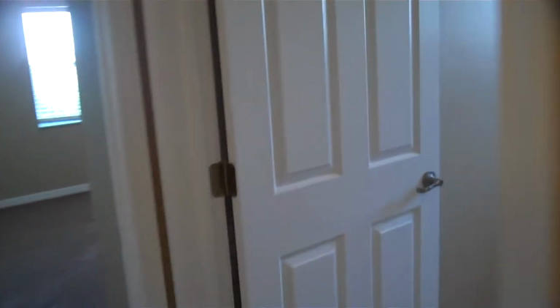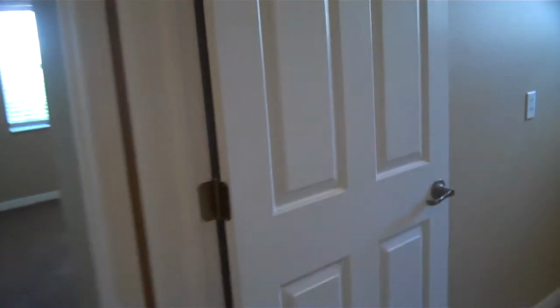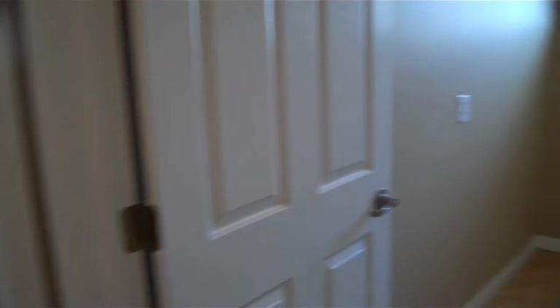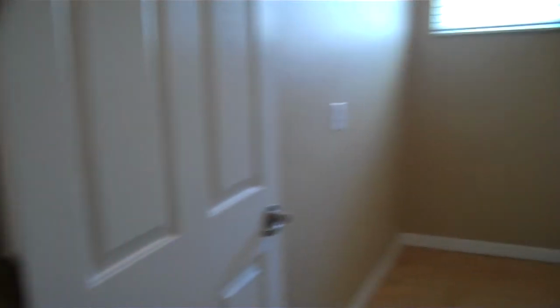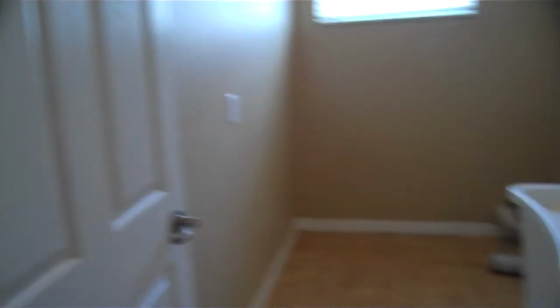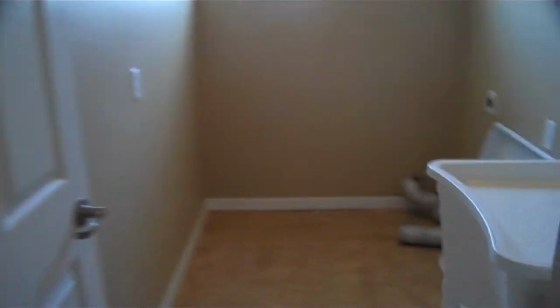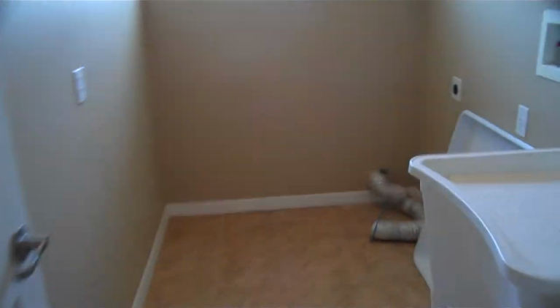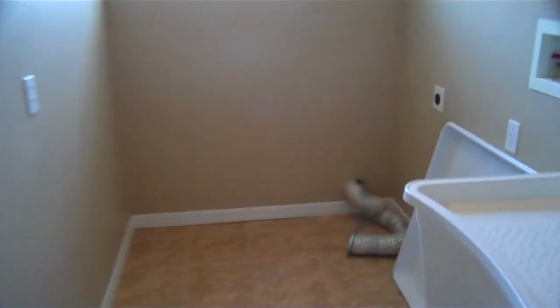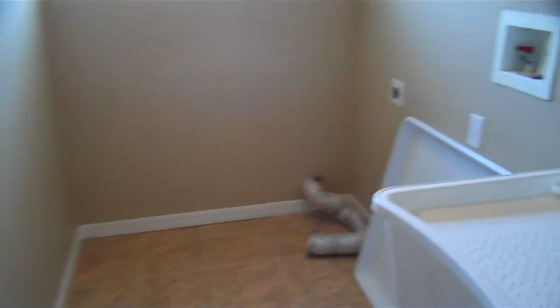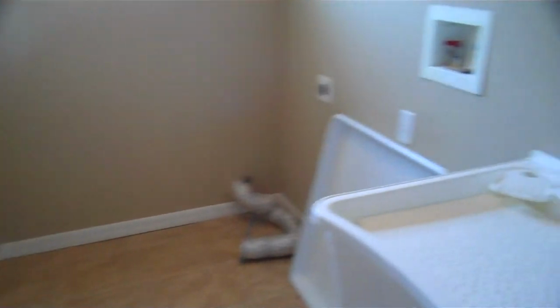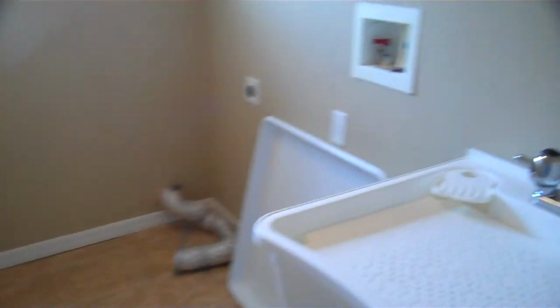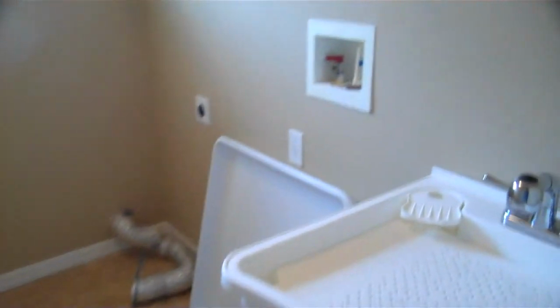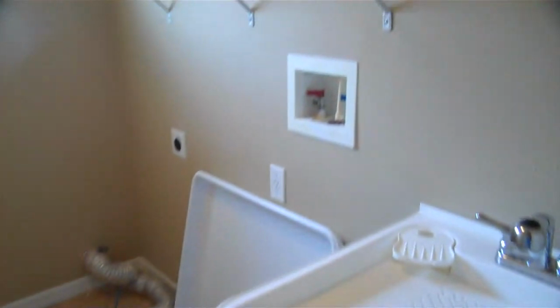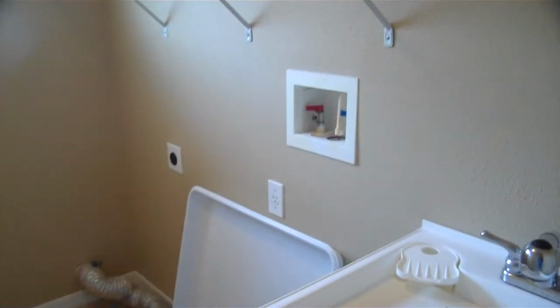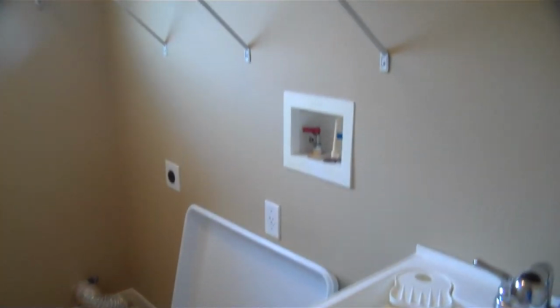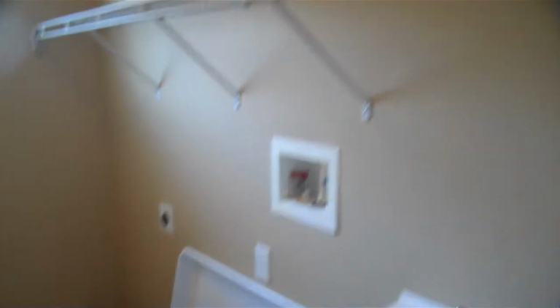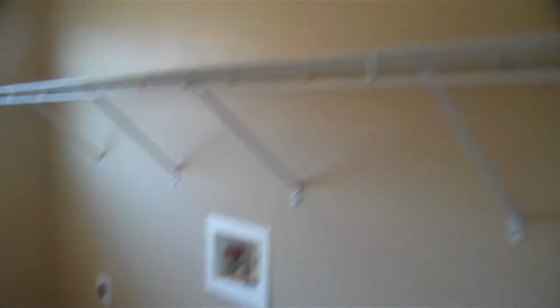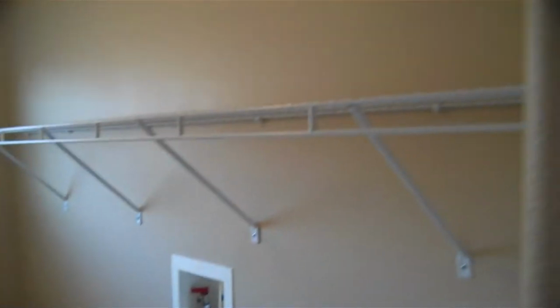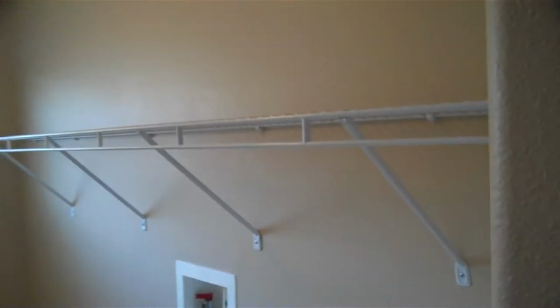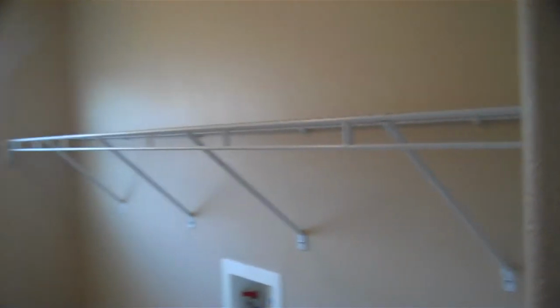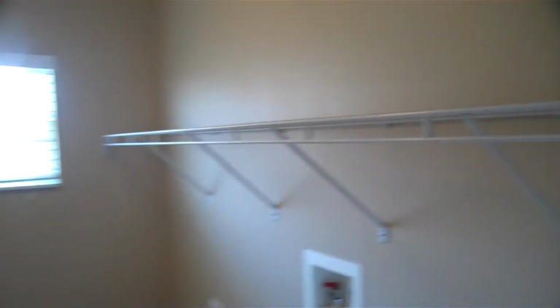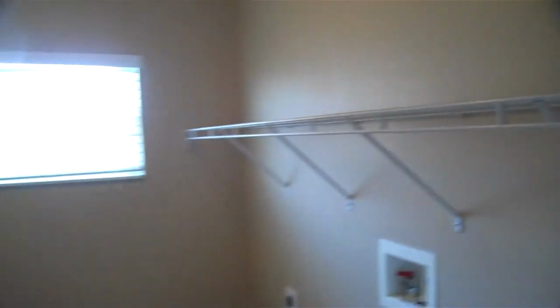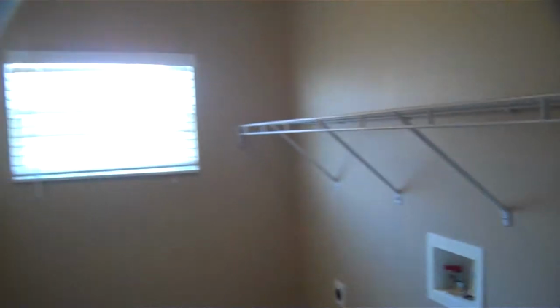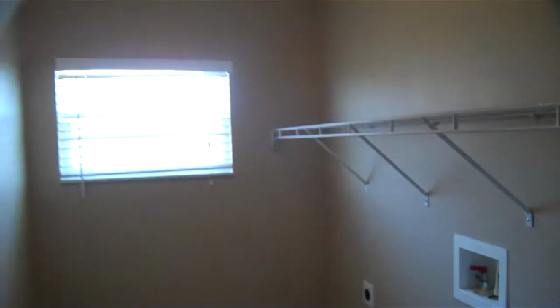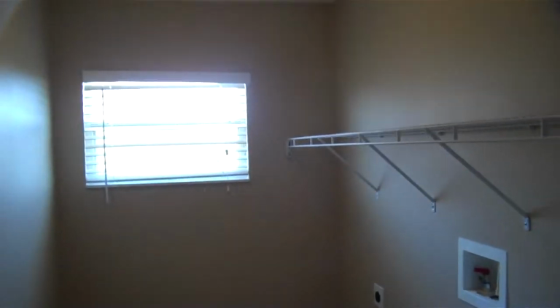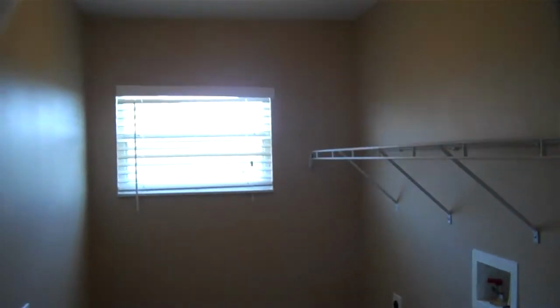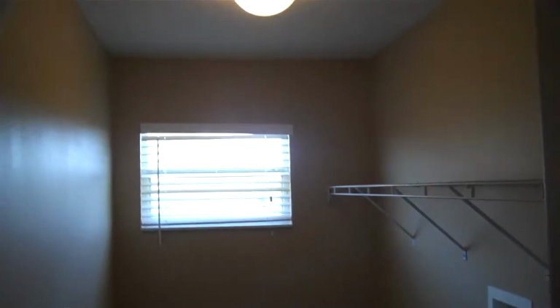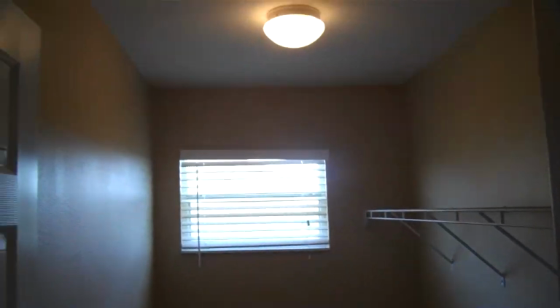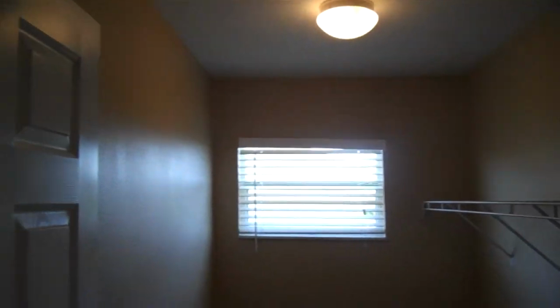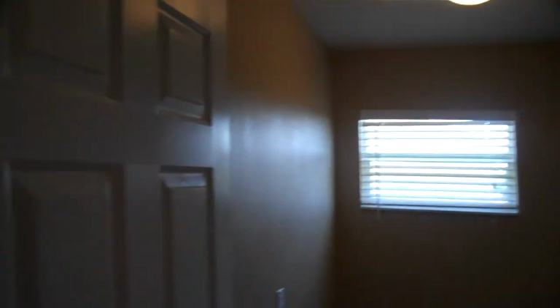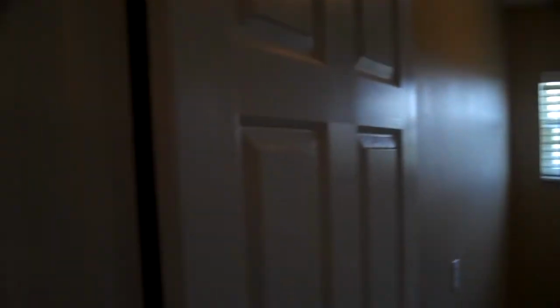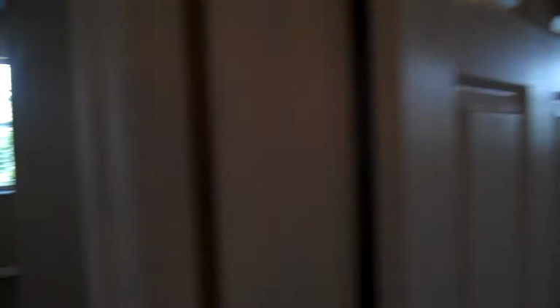And here's the laundry room. You can see the hookups there, and you've got lots of shelves, space, and a nice light.